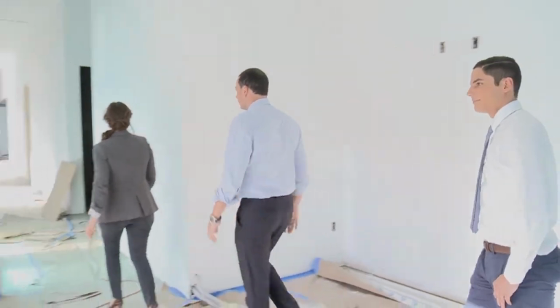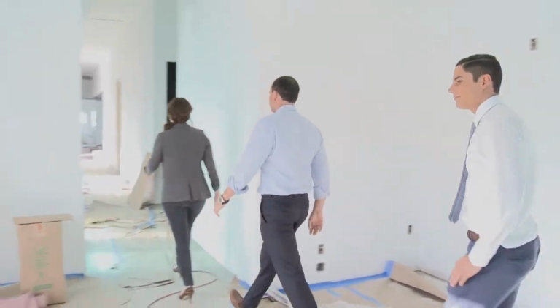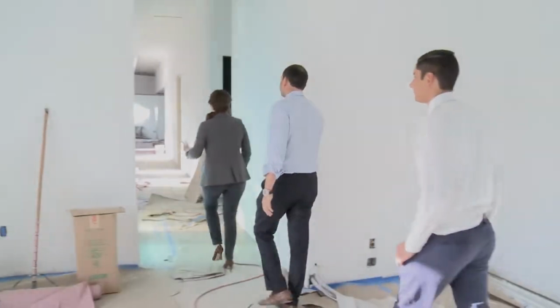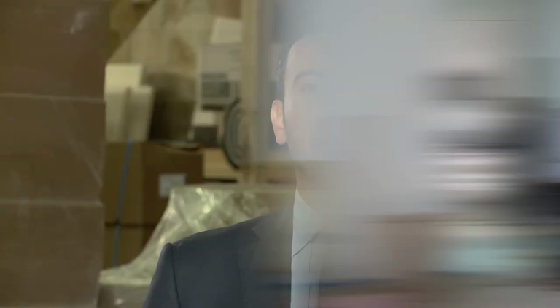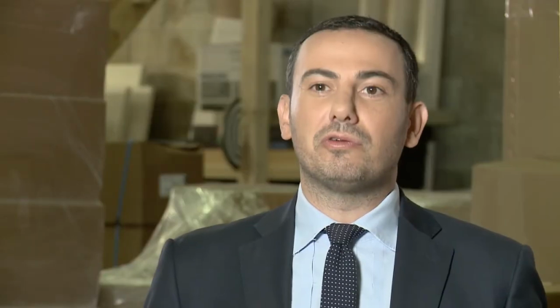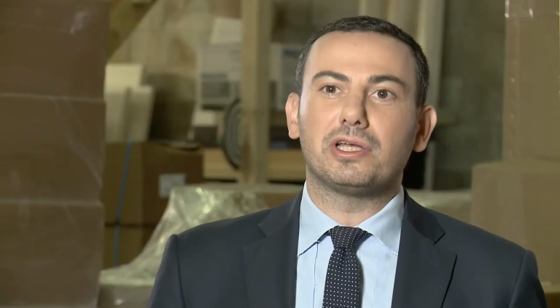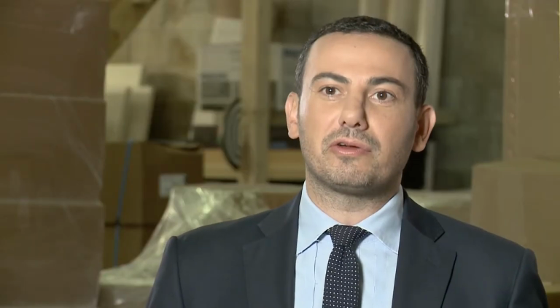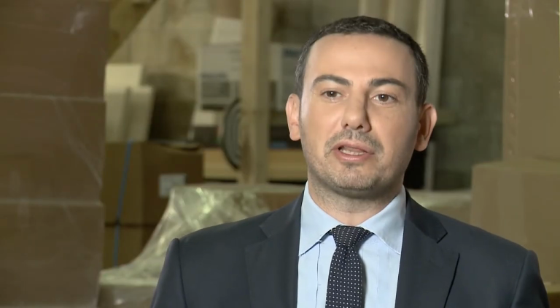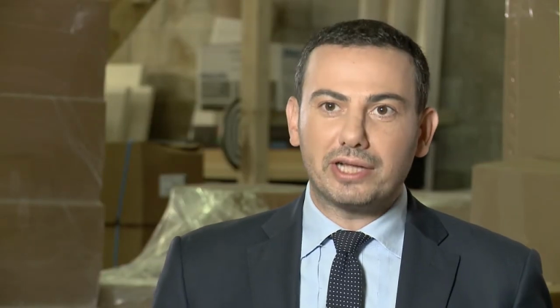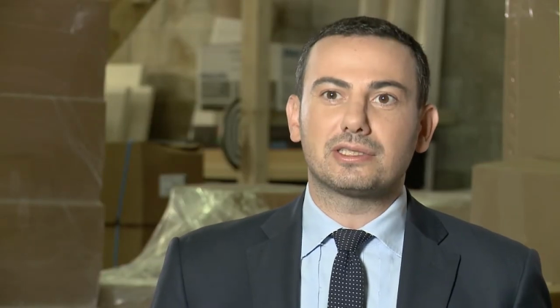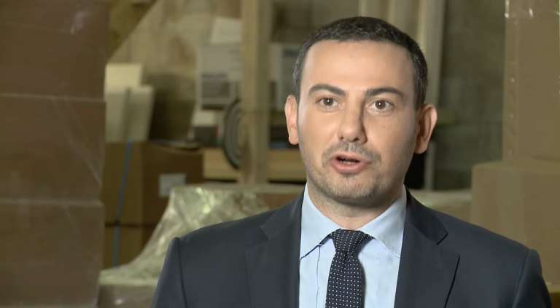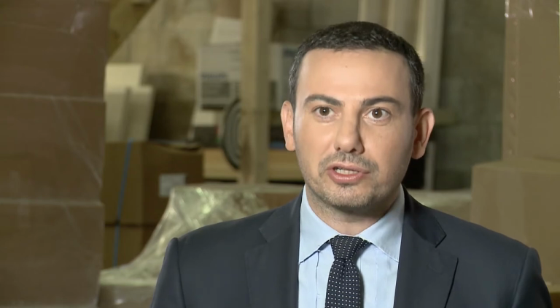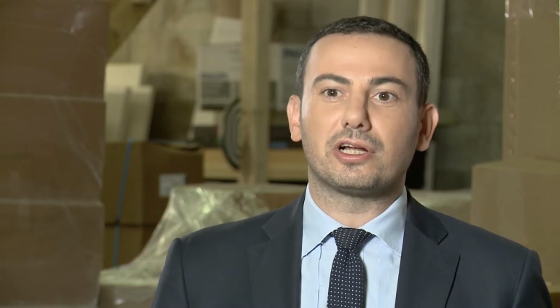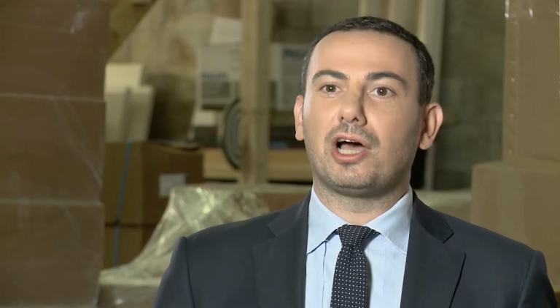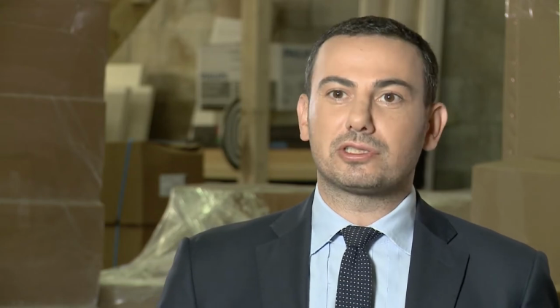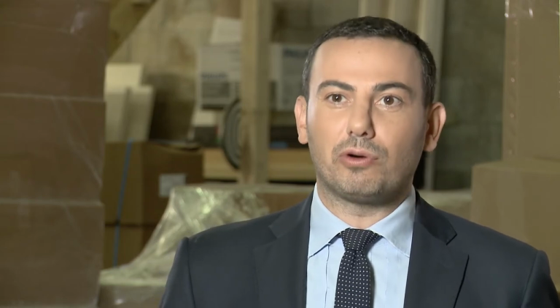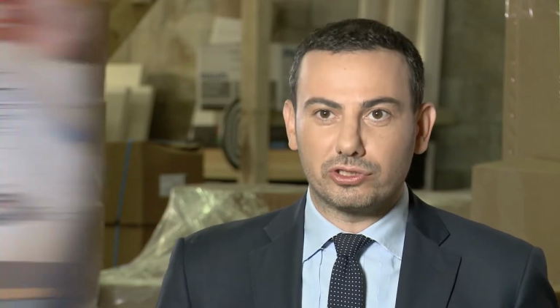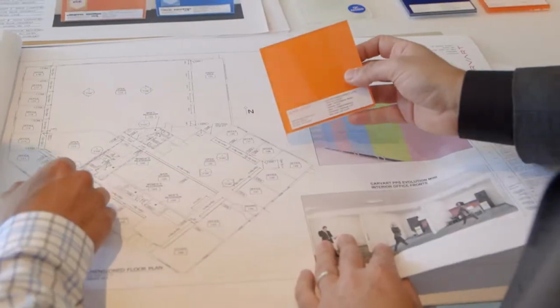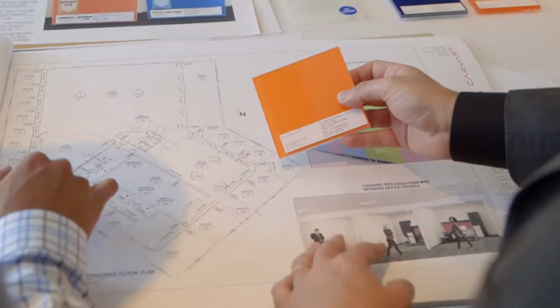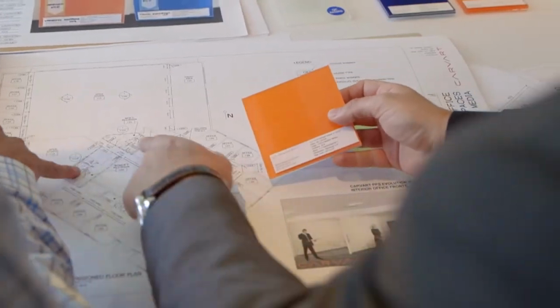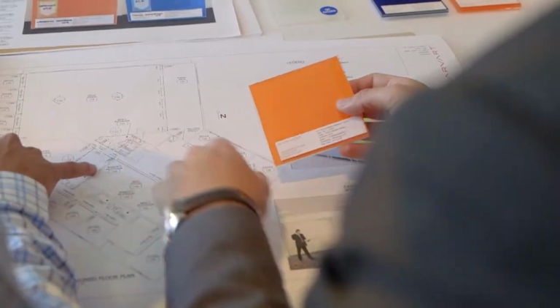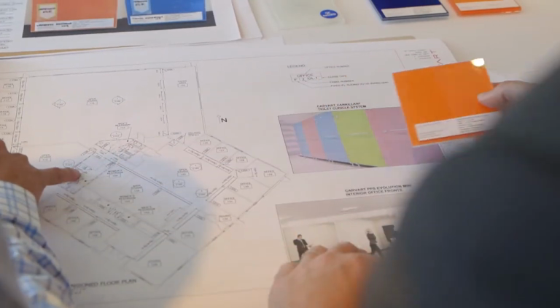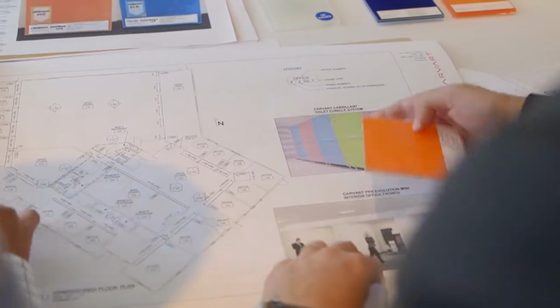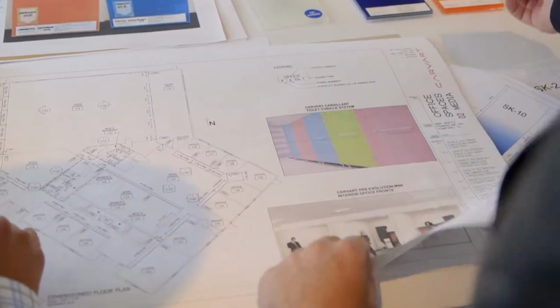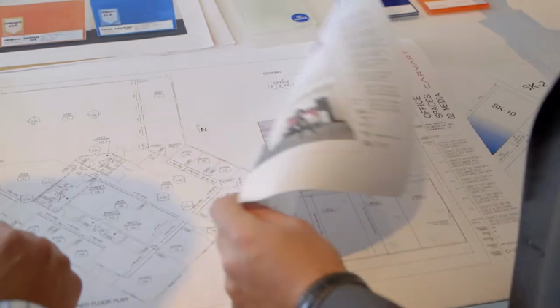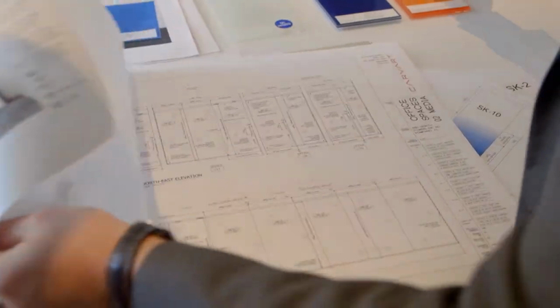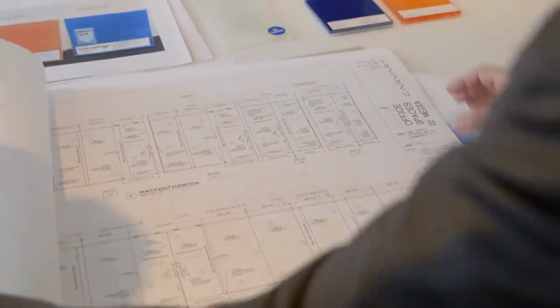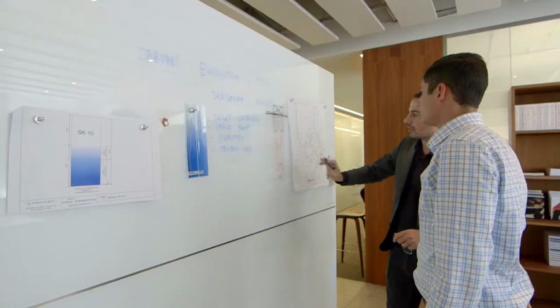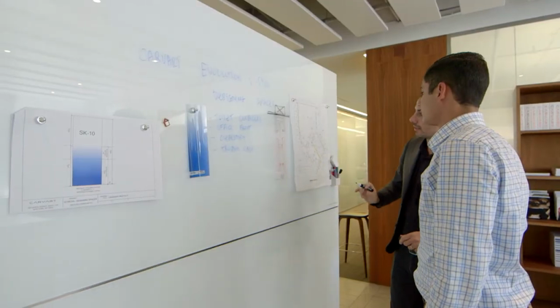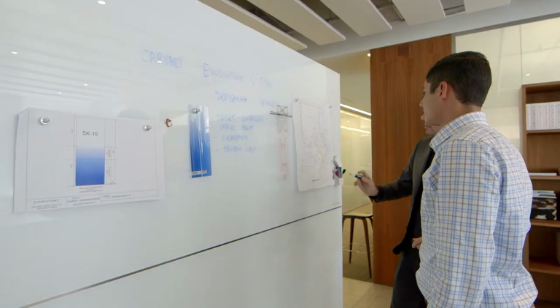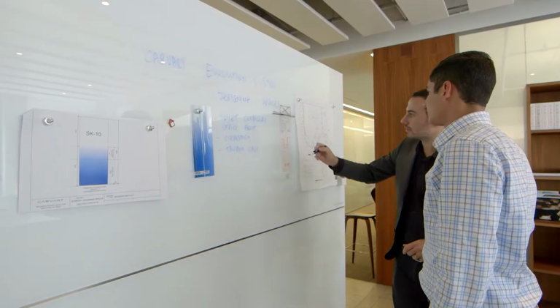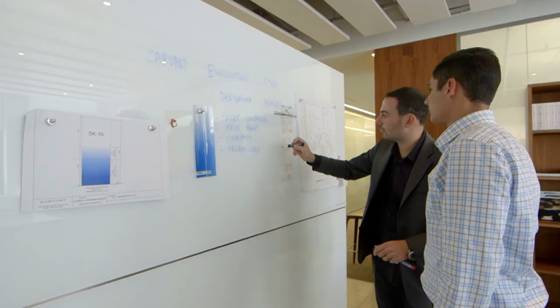I've seen the space and I've carefully listened to Kaelin. We're going to really recommend the right system for her that's going to help her solve all her issues. I can hardly wait to see what Carvart is able to create with my design and for their glass partitions to be delivered.